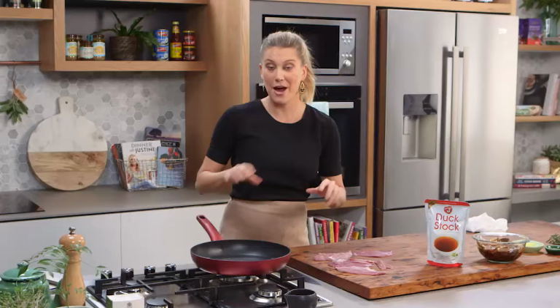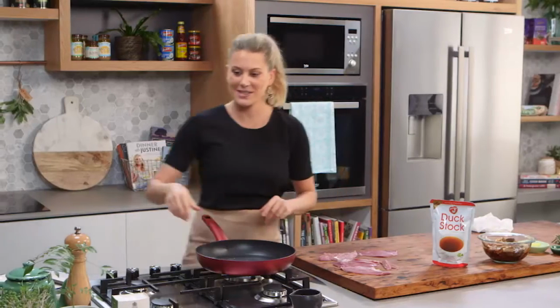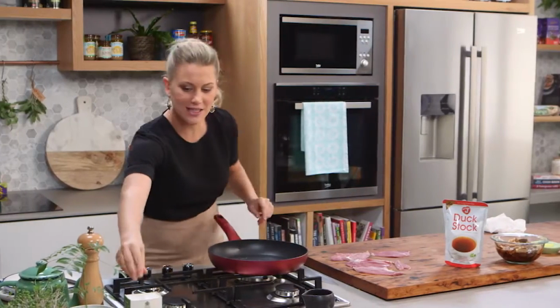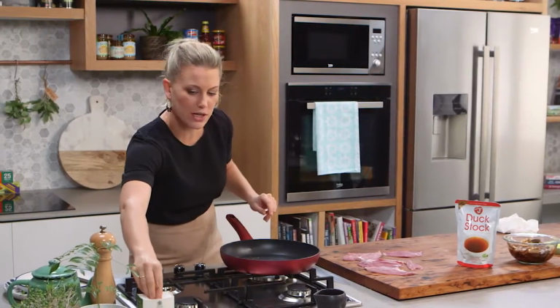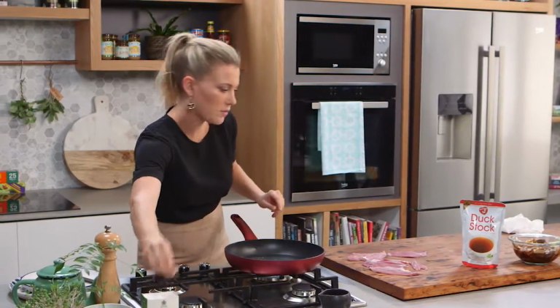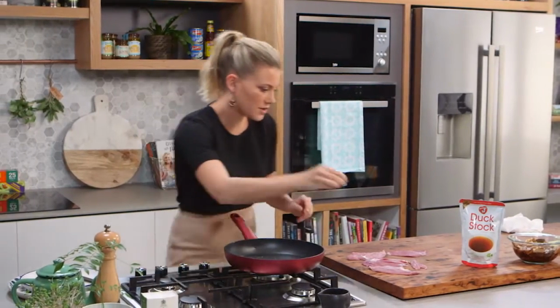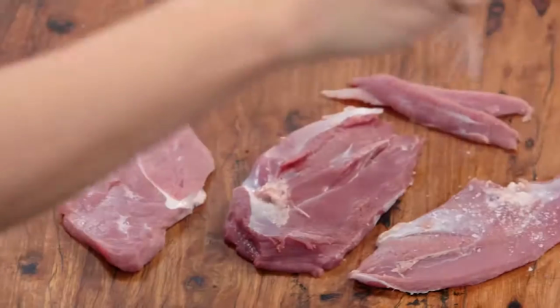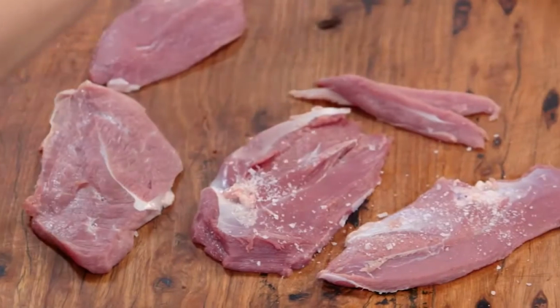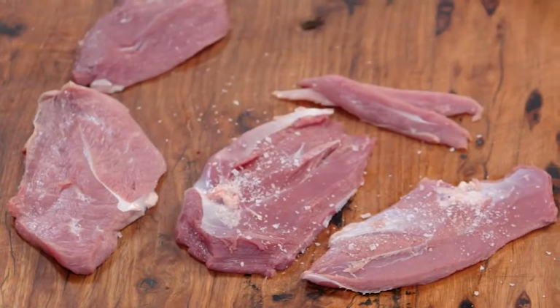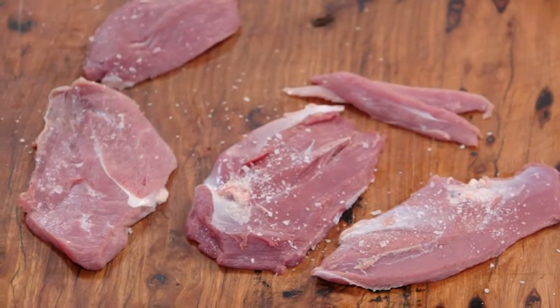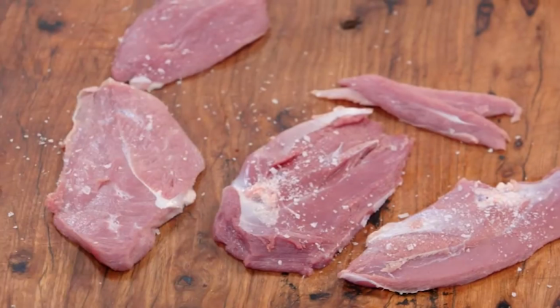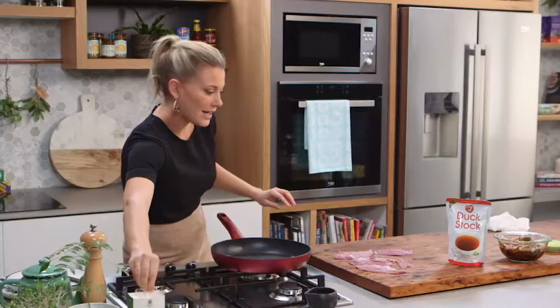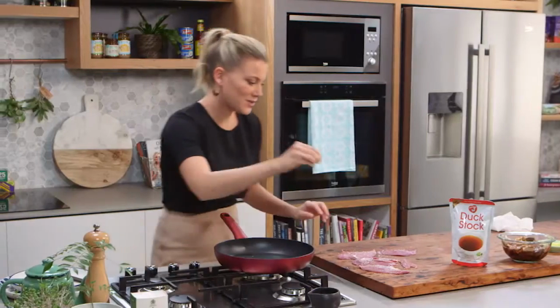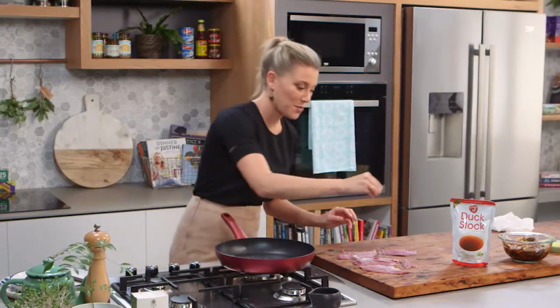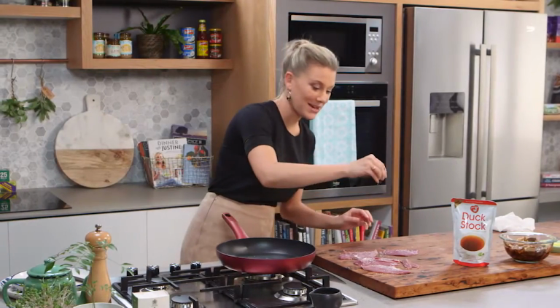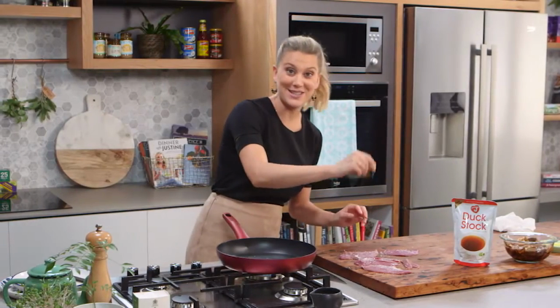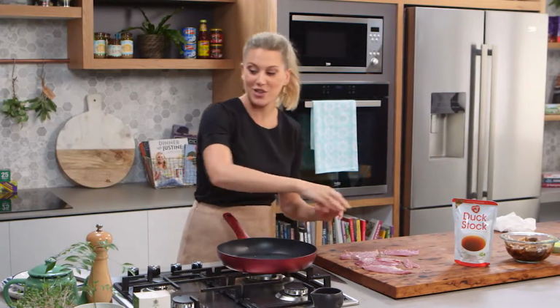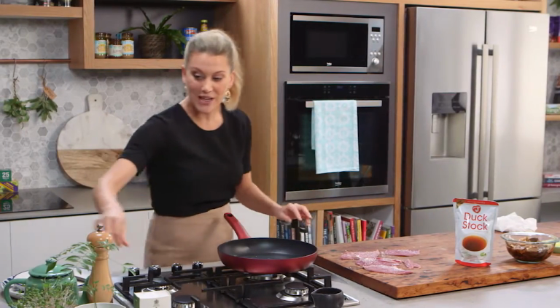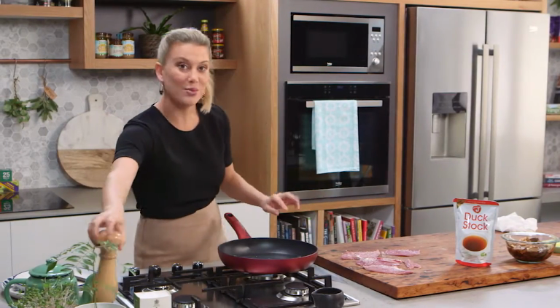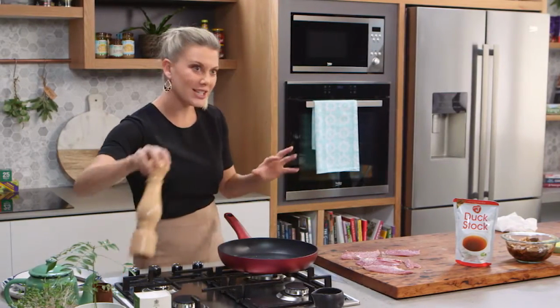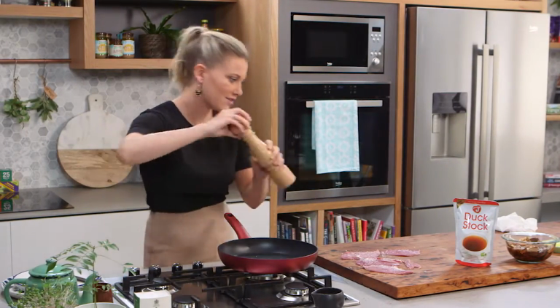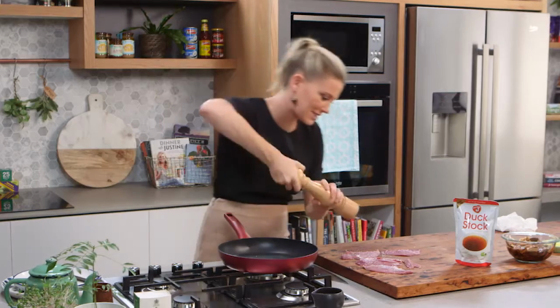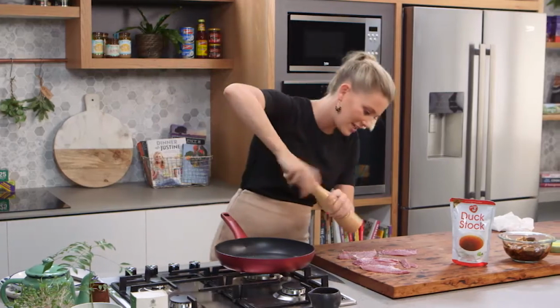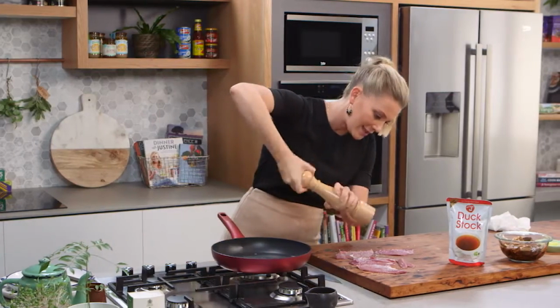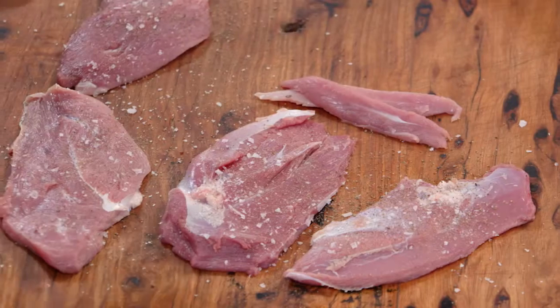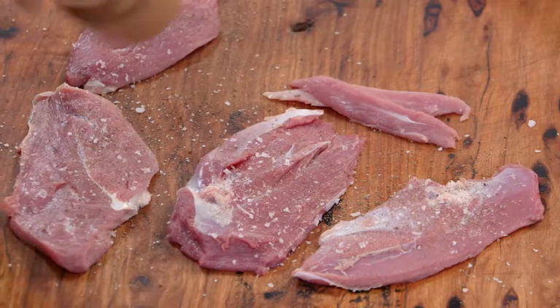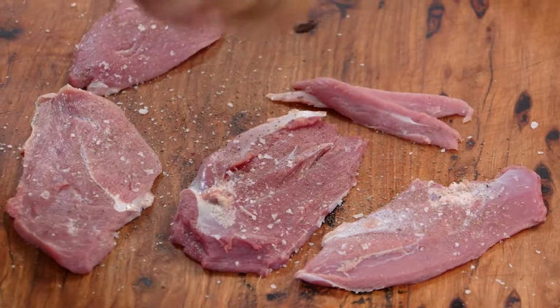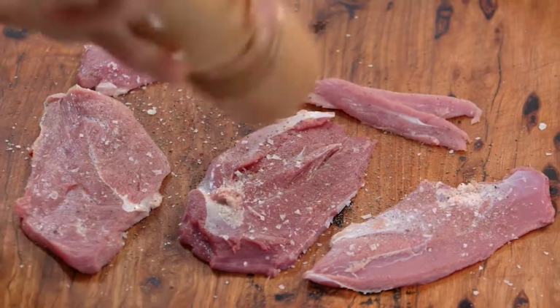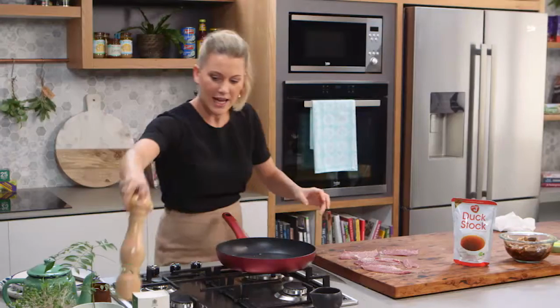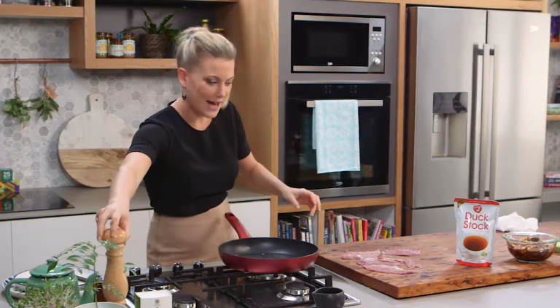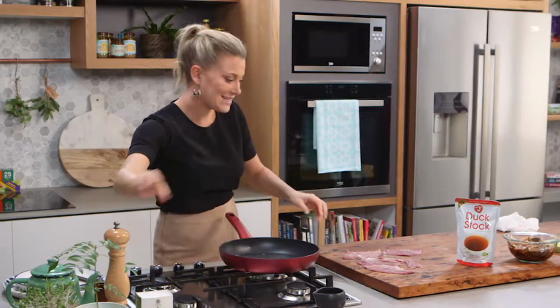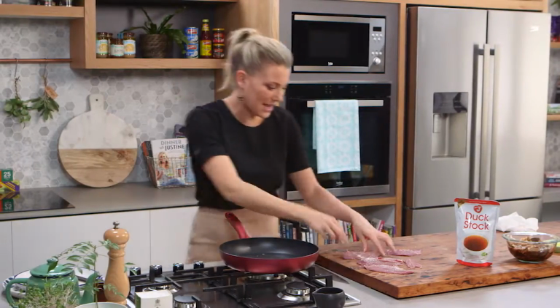Now I'm going to season this with a good amount of salt on each side. You can add a little bit of smoked paprika at this stage, or even a little bit of chilli — that's fantastic. A little bit of pepper, and now into the pan.